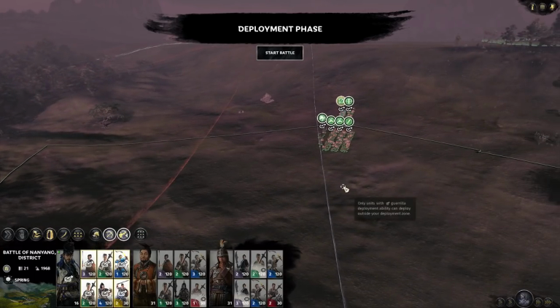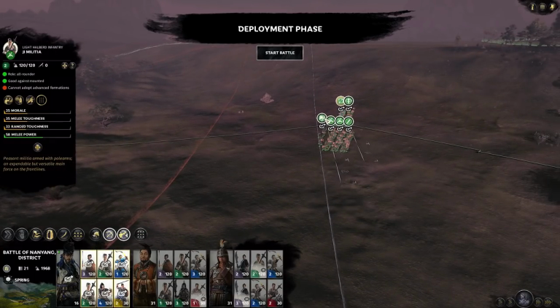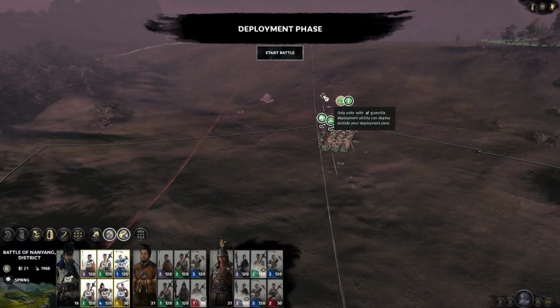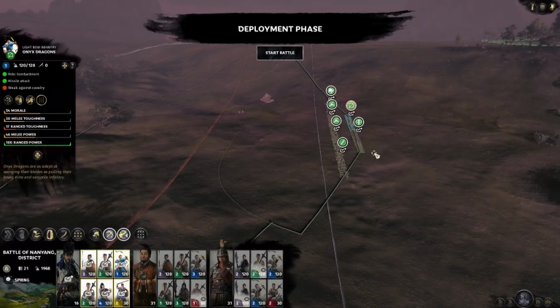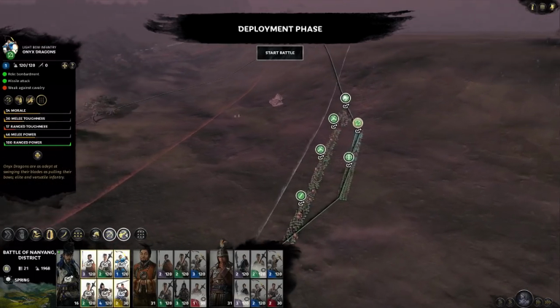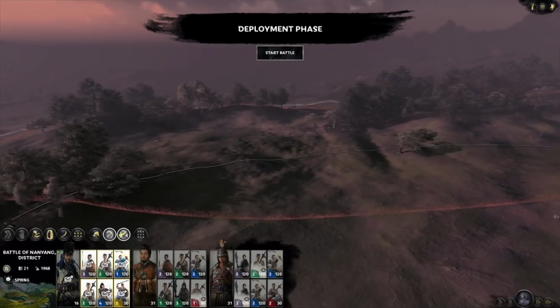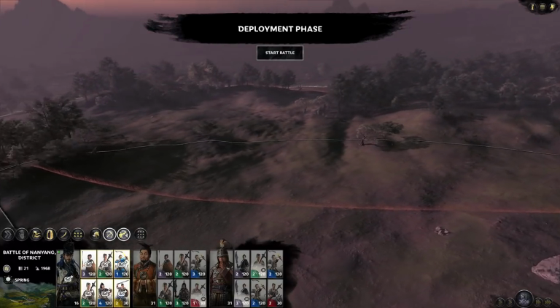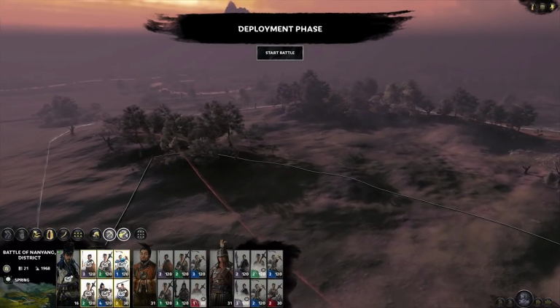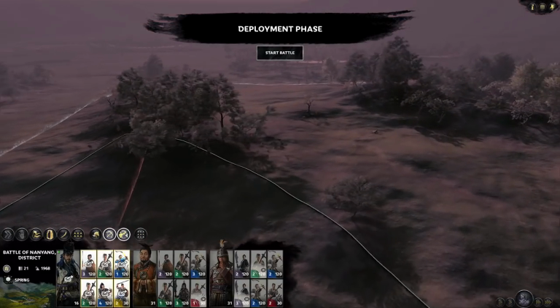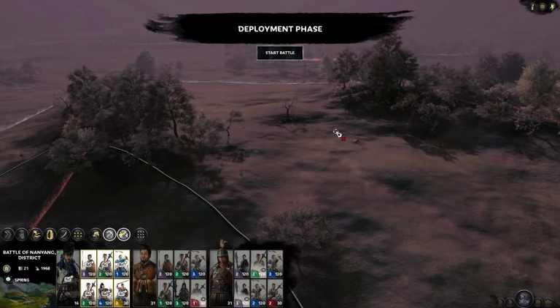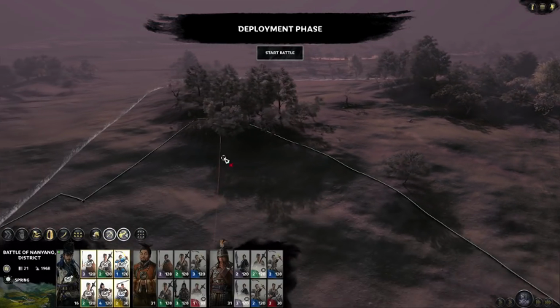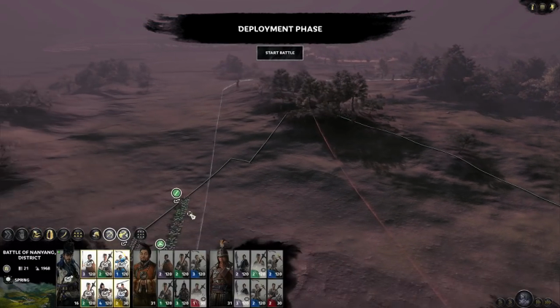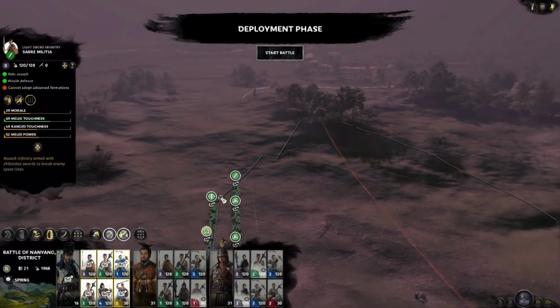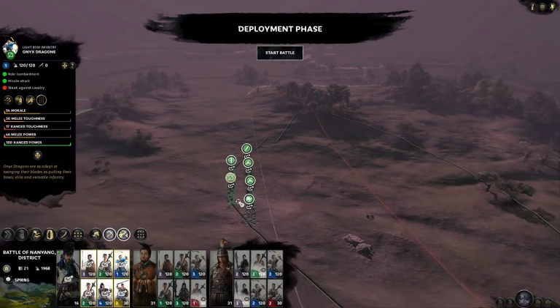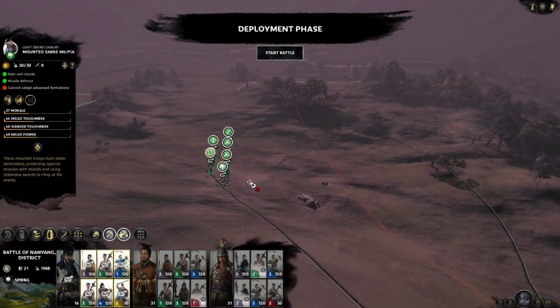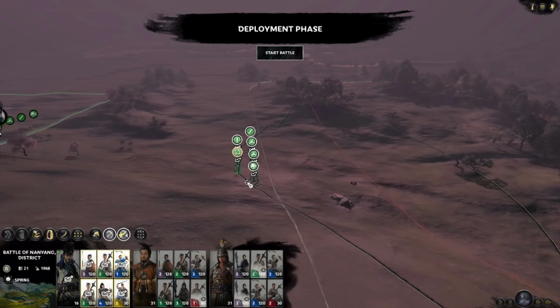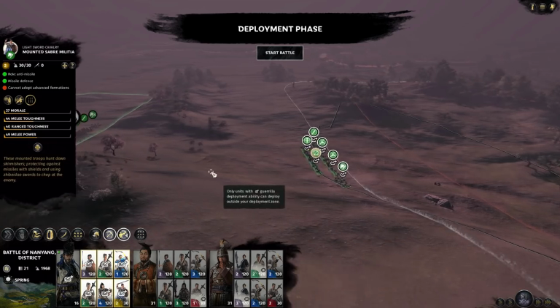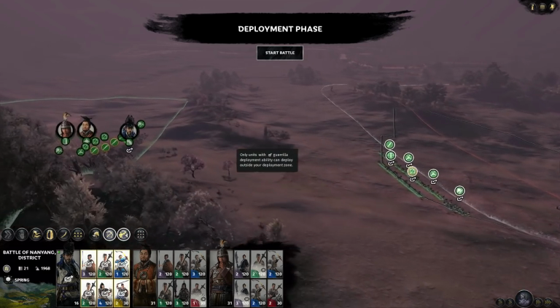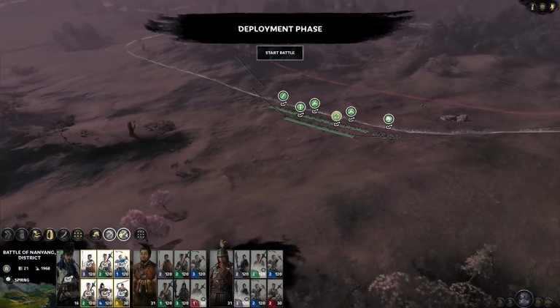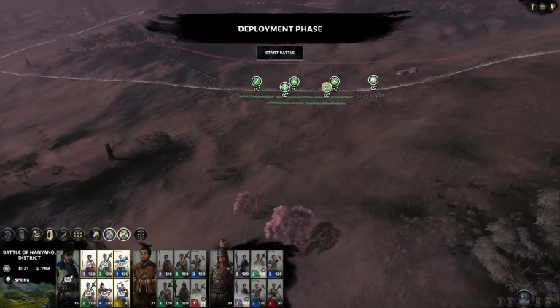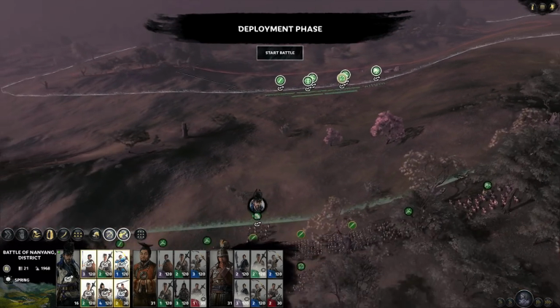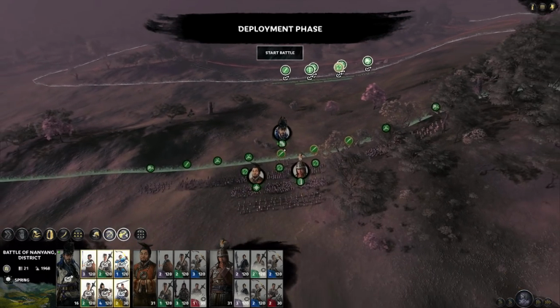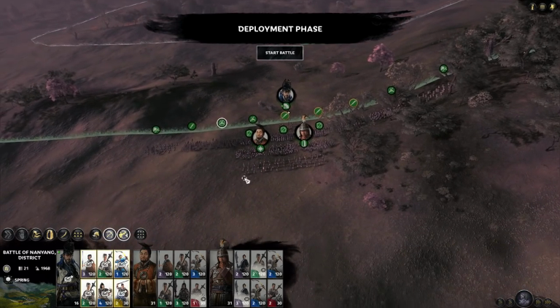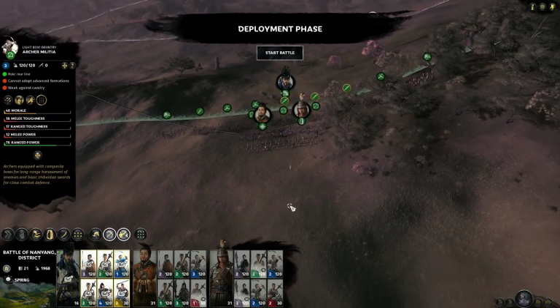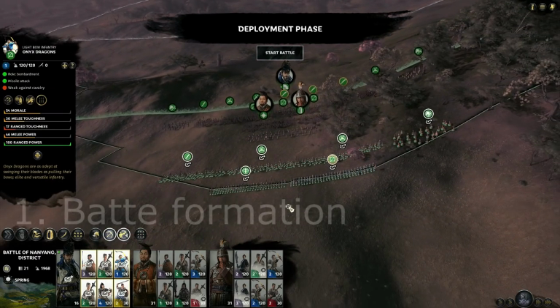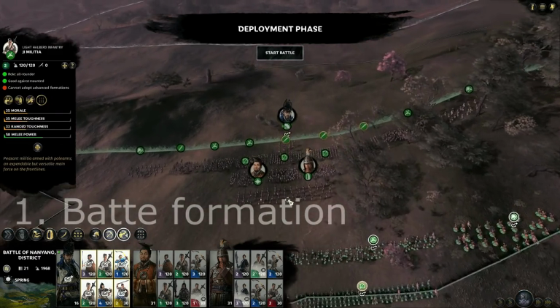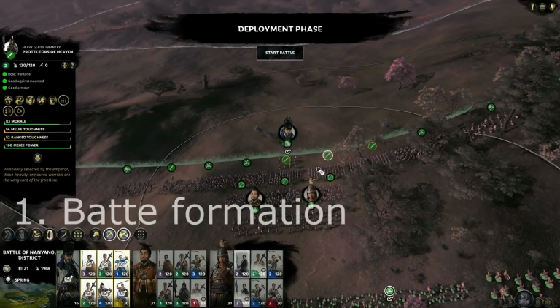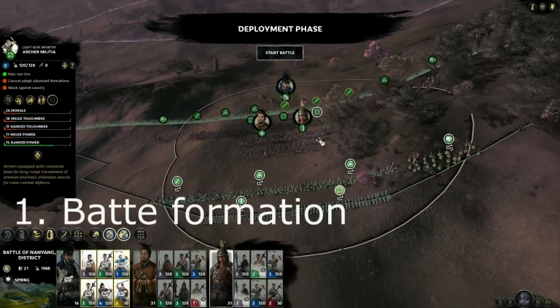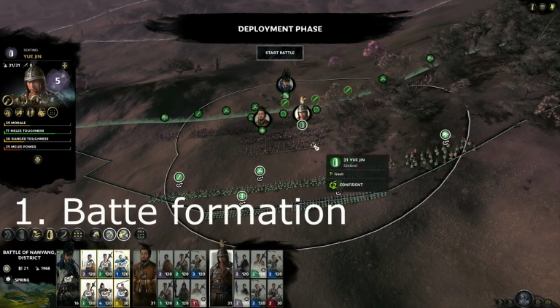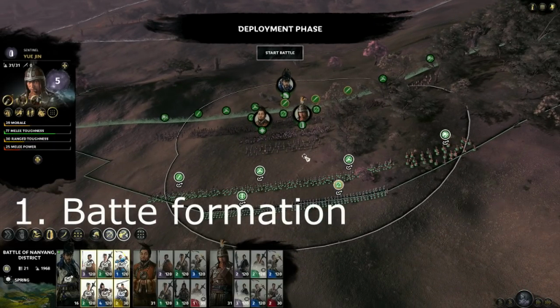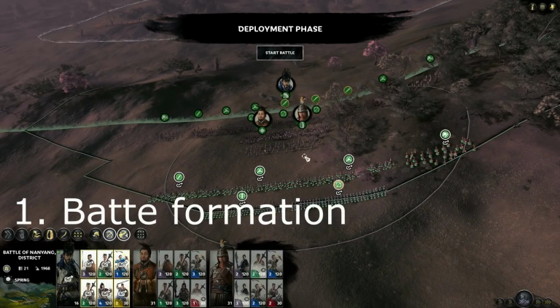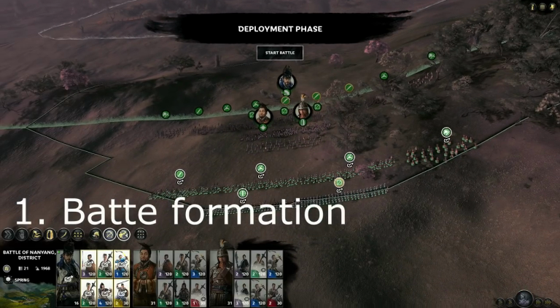So you could have a whole army right here already on the sides of the enemy if you use these guerrillas like this. But for the sake of argument that you don't have any guerrillas, I'm going to use a formation that will start from the deployment zone.